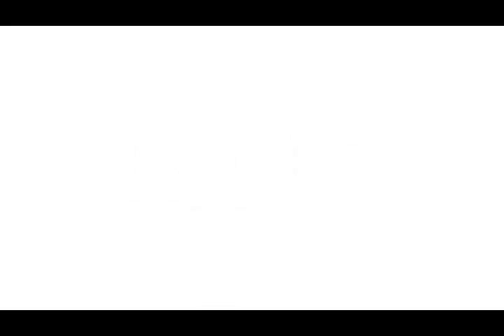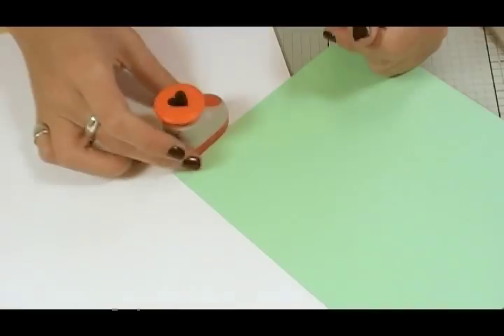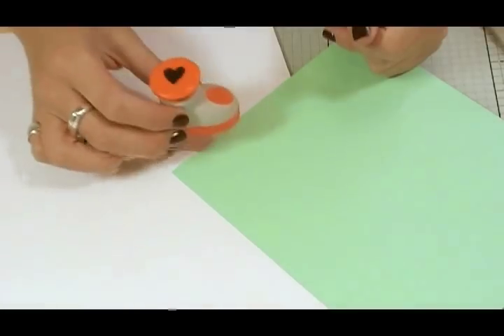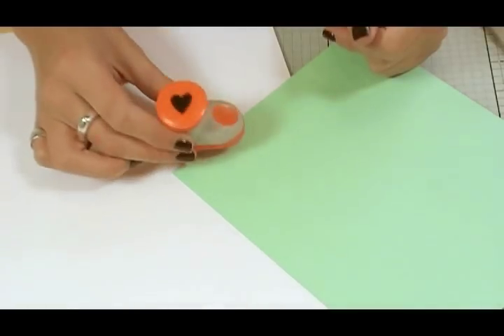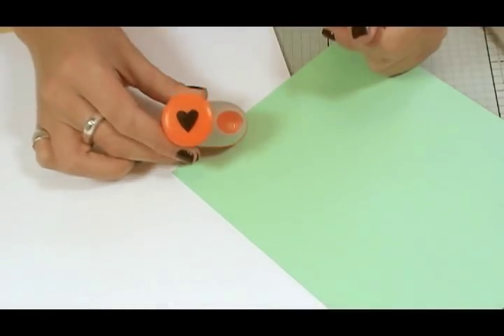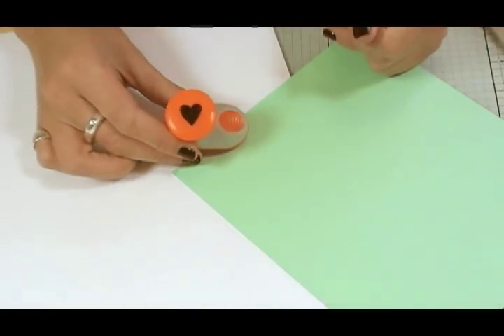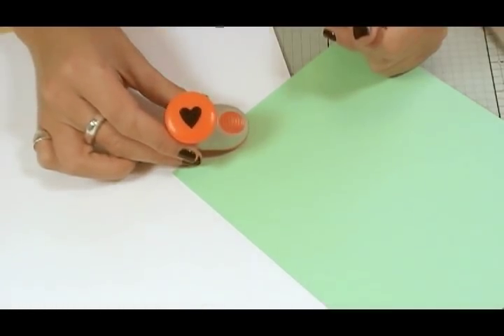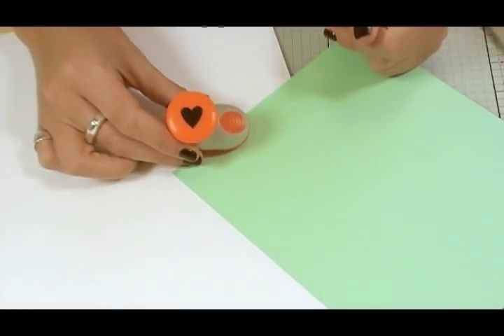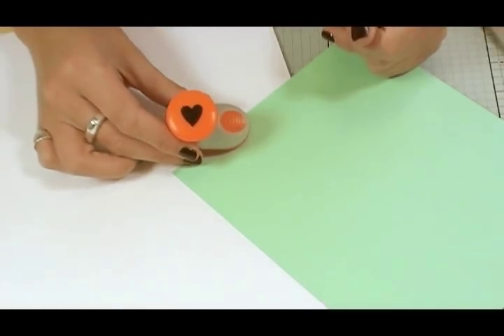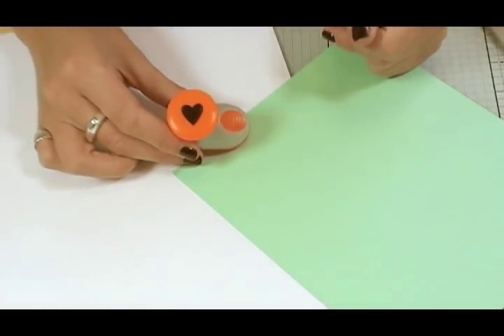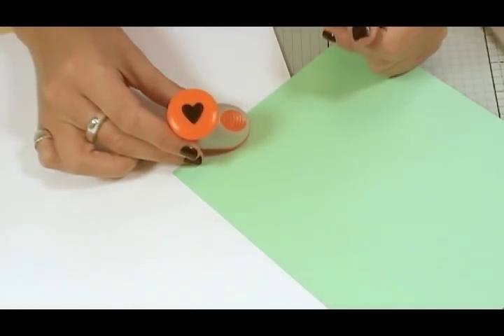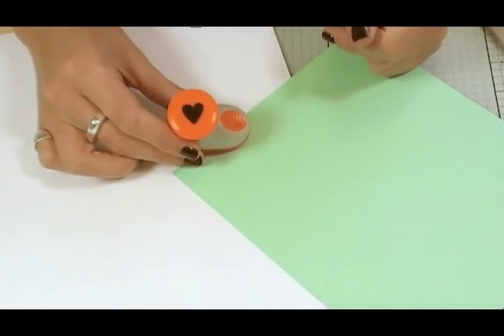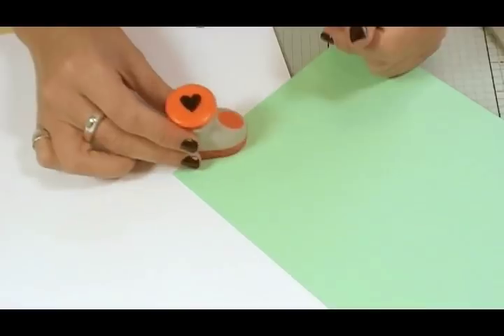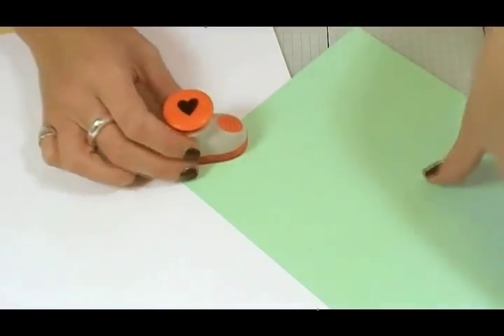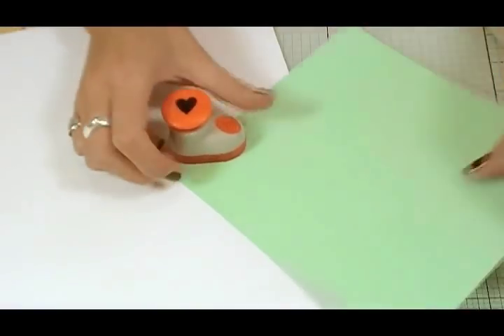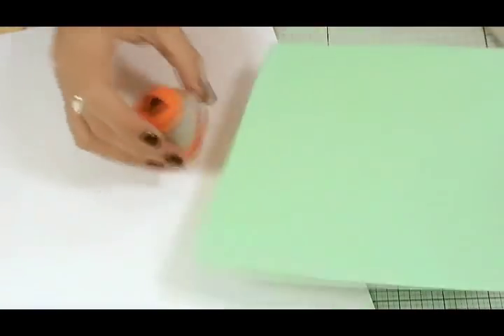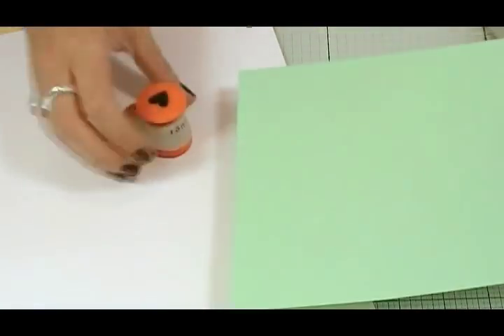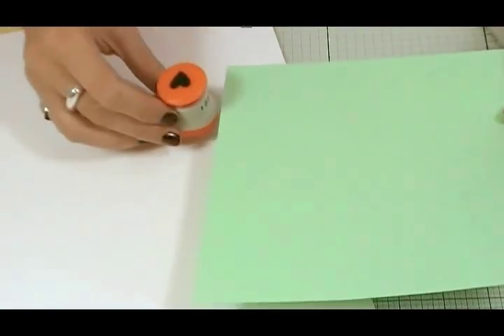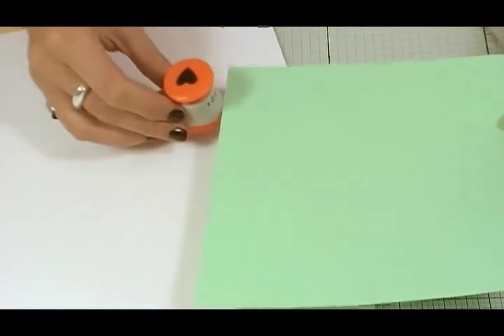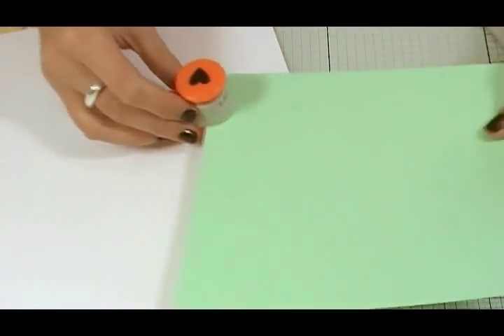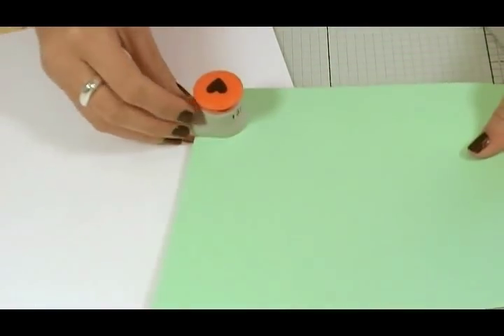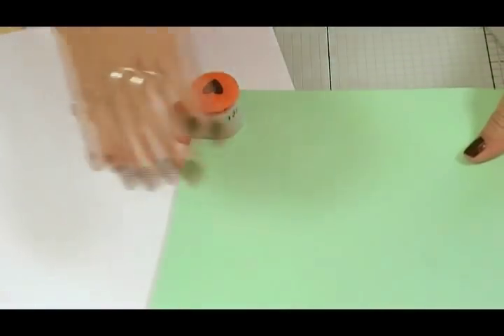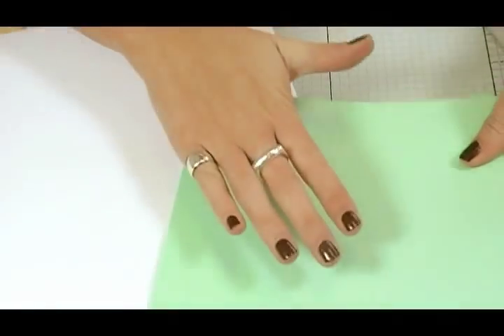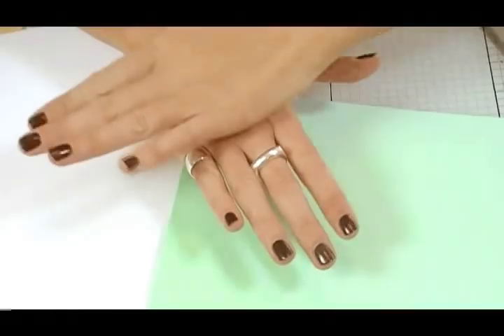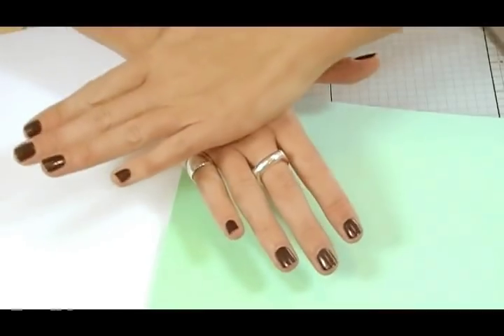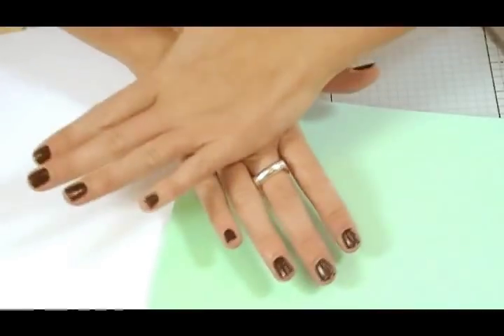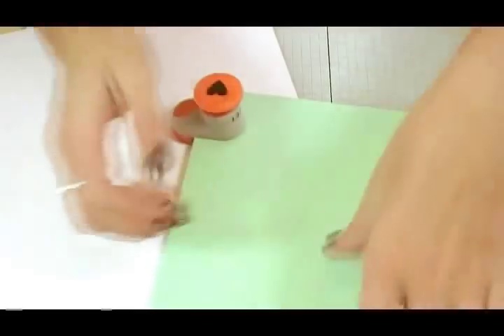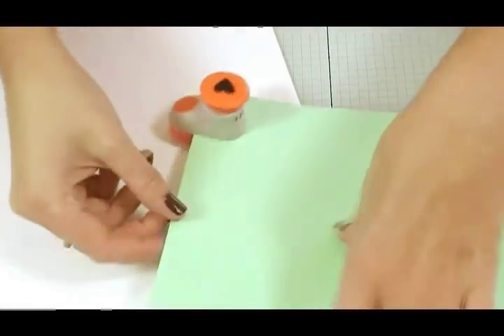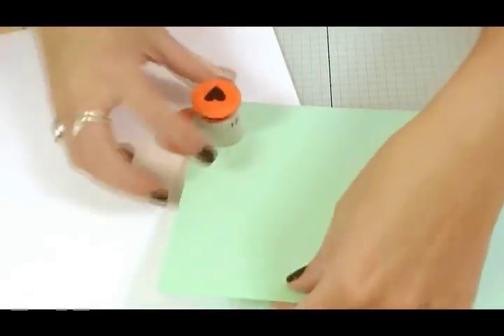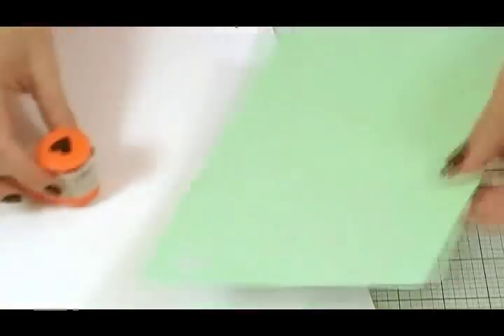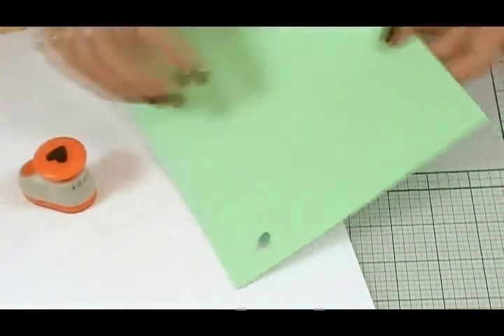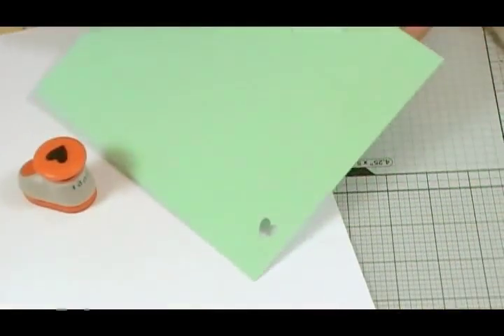This is Tonic Studios traditional heart cider punch, item 756E. This will cut through card with ease. Just pop it in, use your palm to push down and you'll create crisp clean punches.